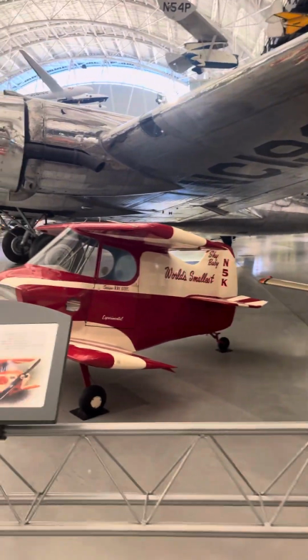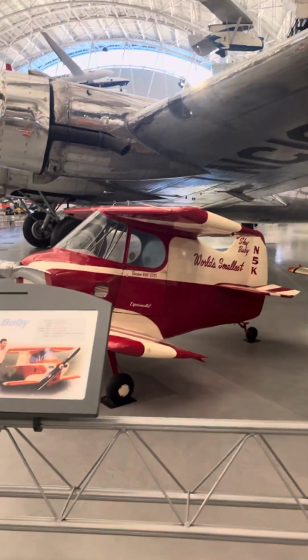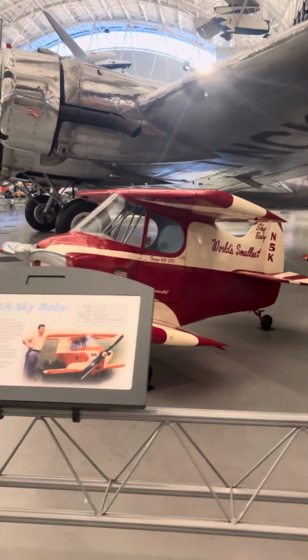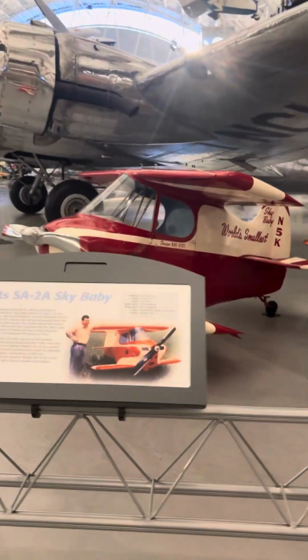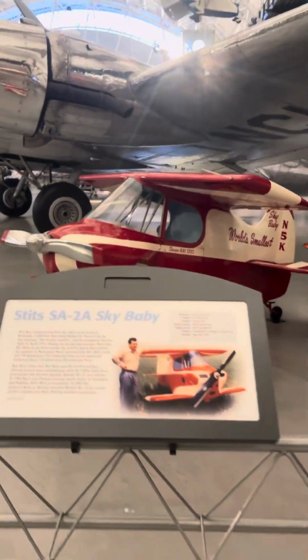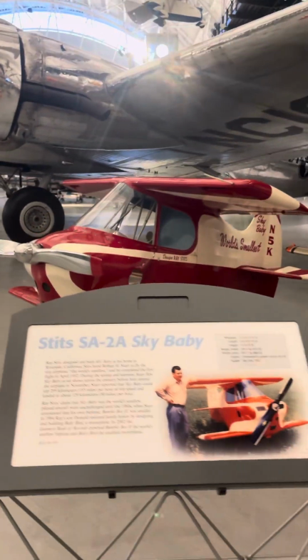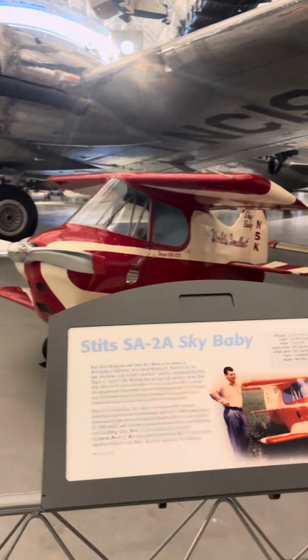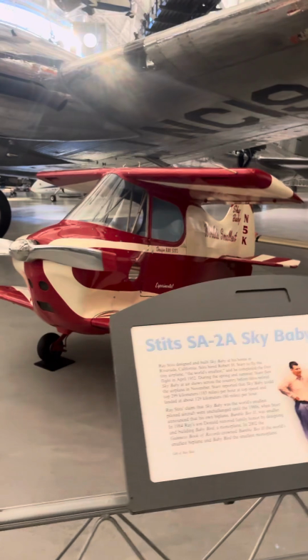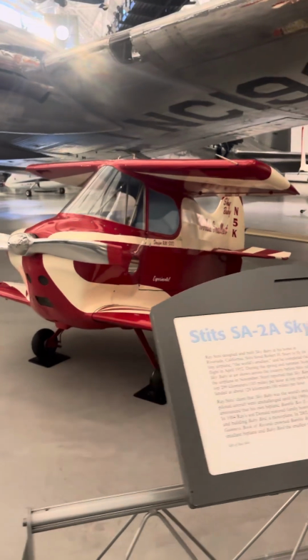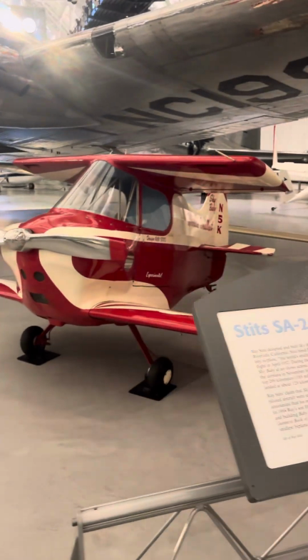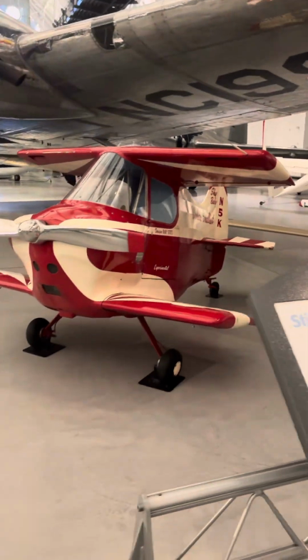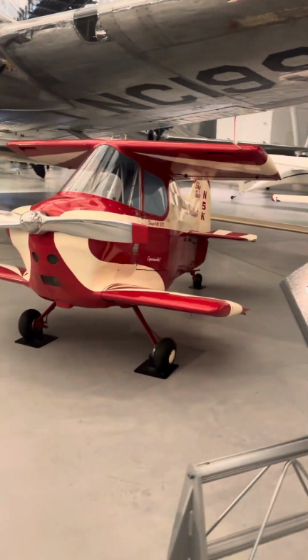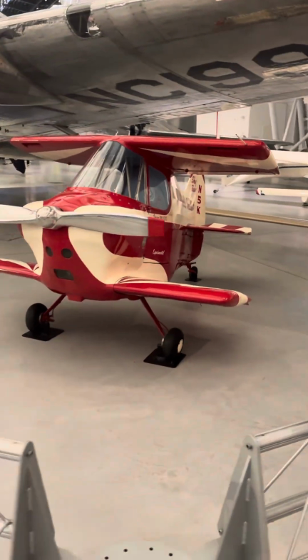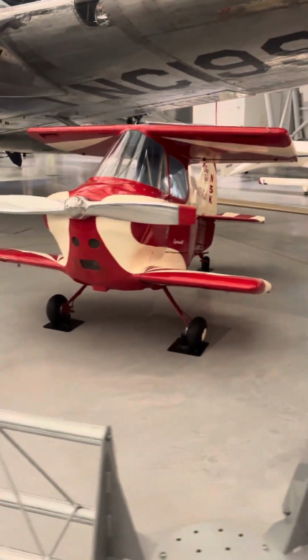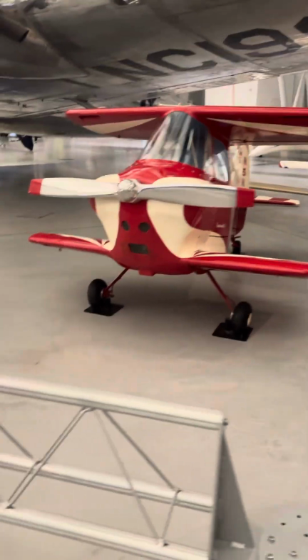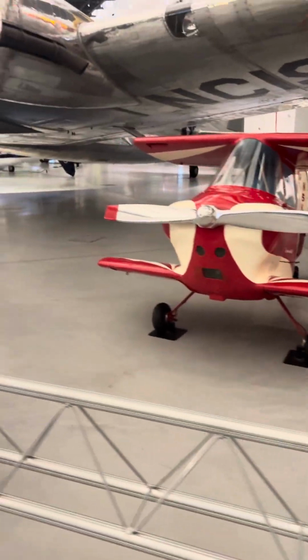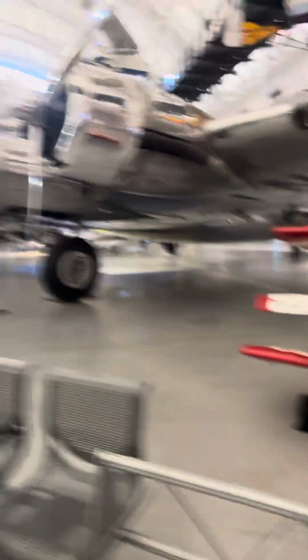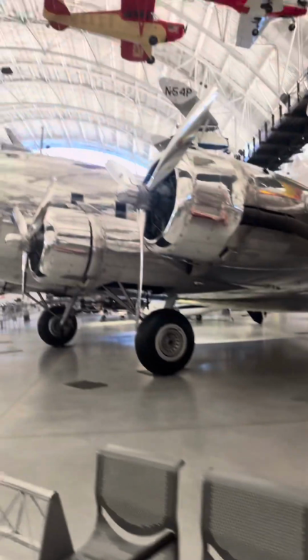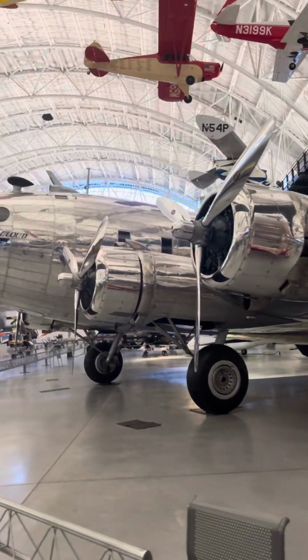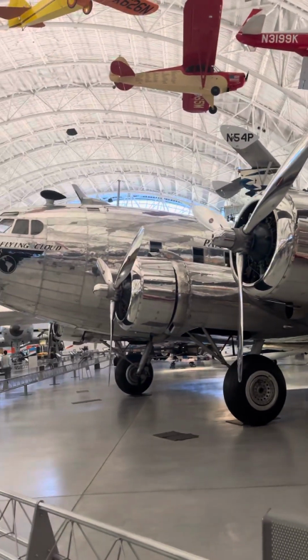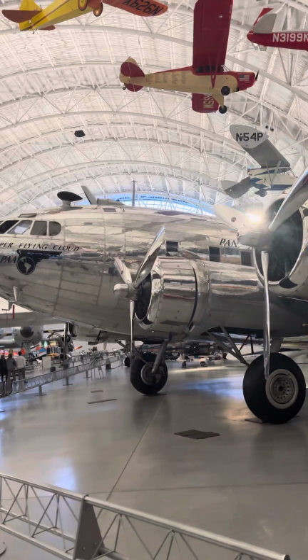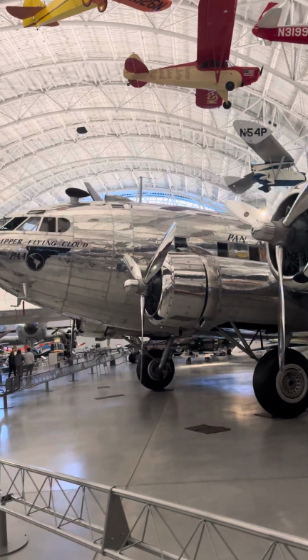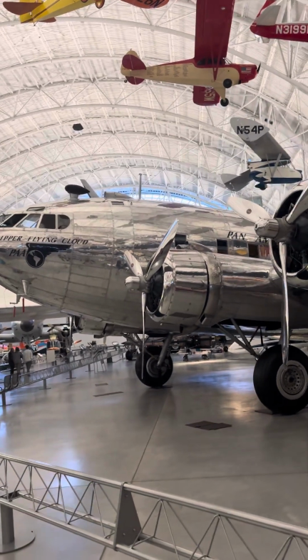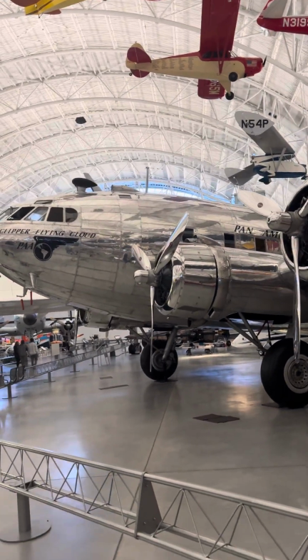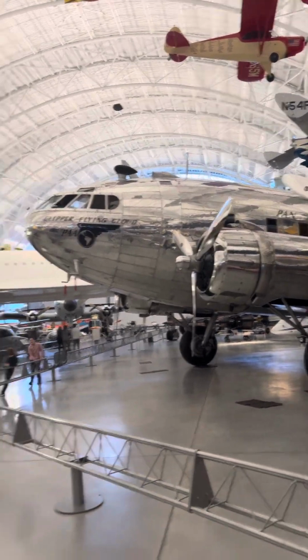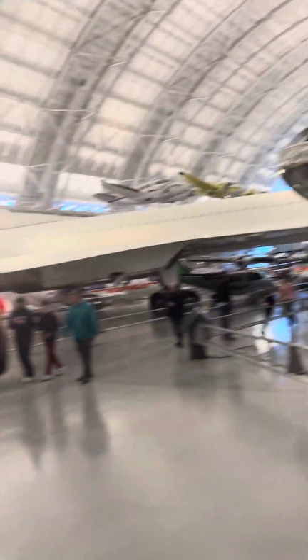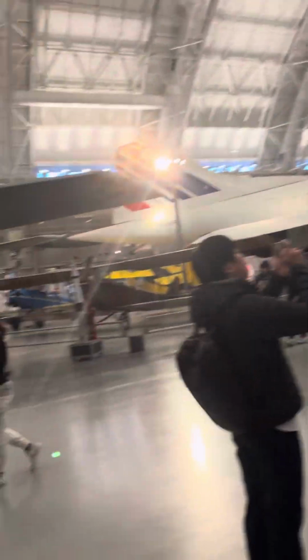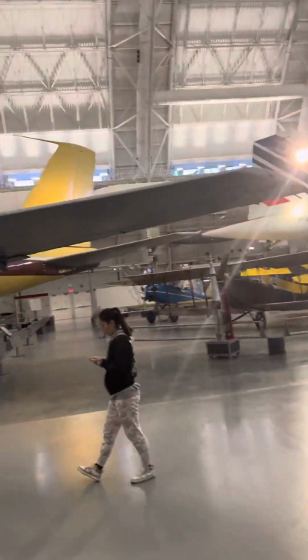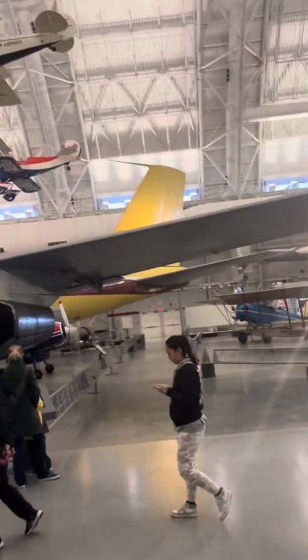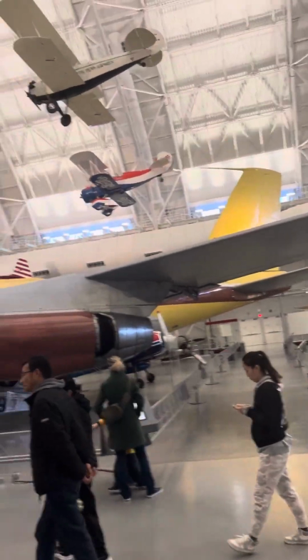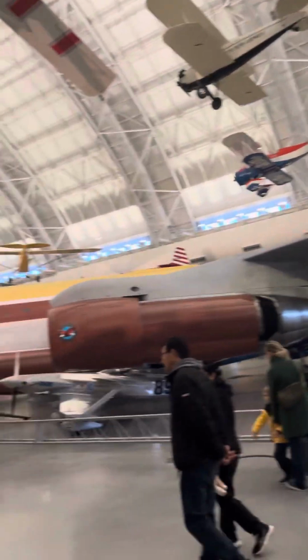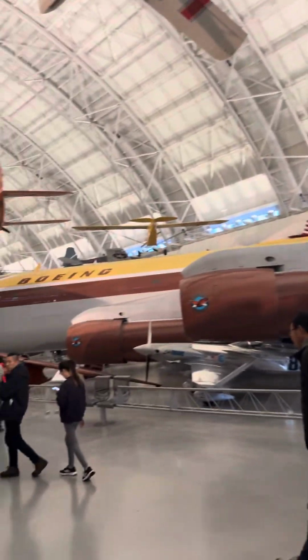The world's smallest plane — if you're over six feet, you don't want to be in that. The Stratoliner, of course, is world famous from Boeing, as is this Boeing 707.